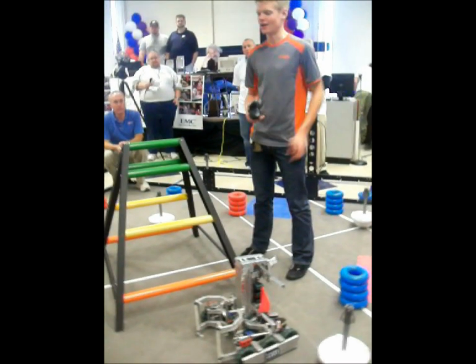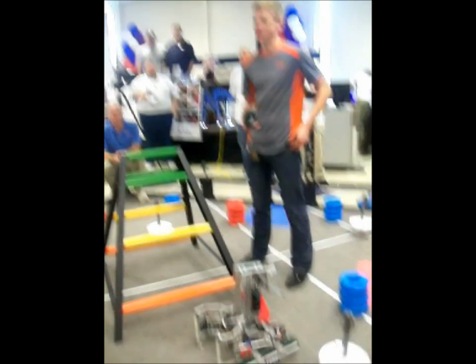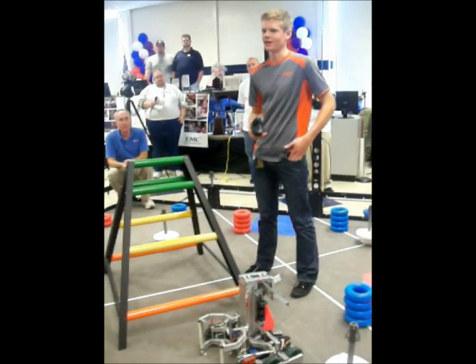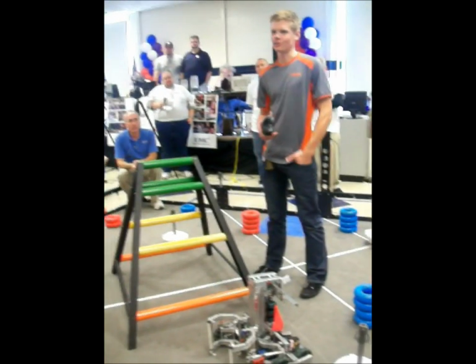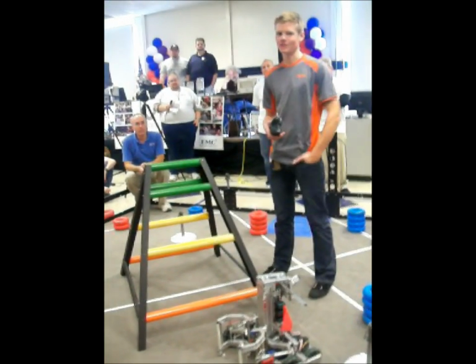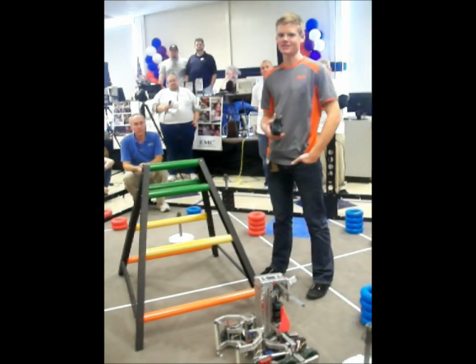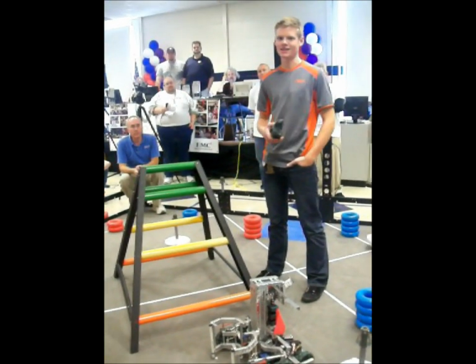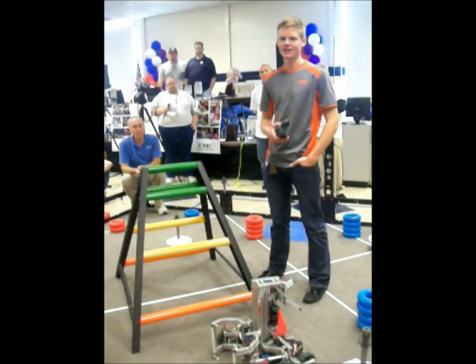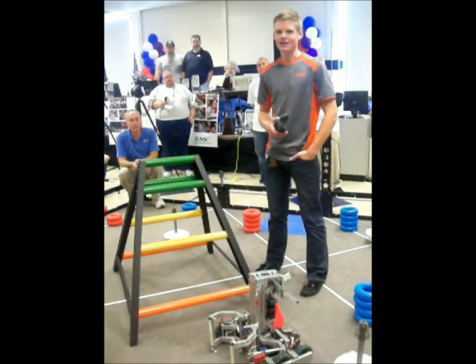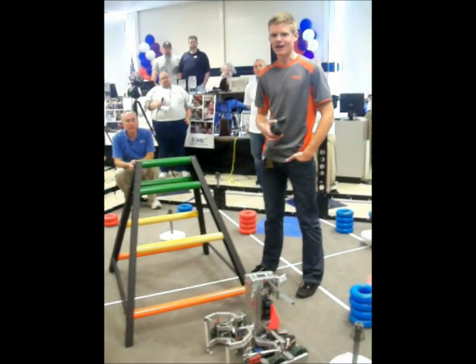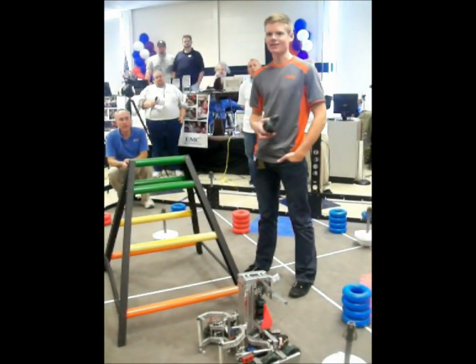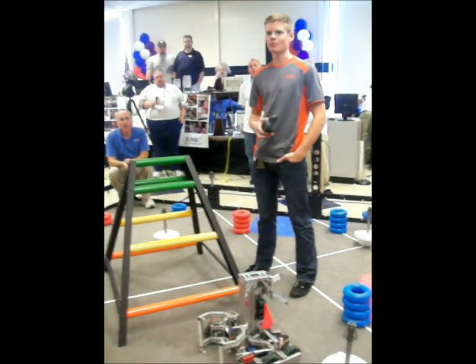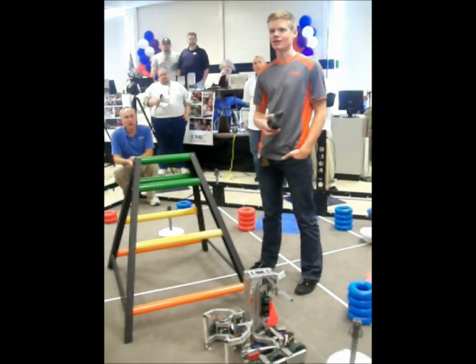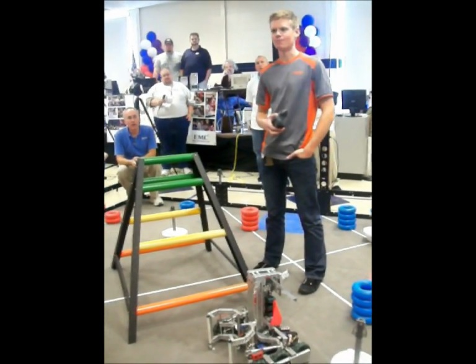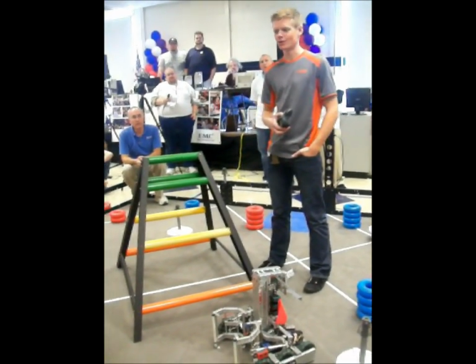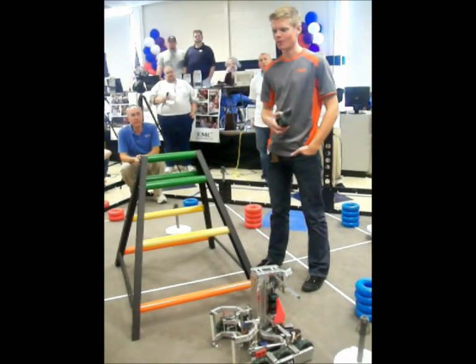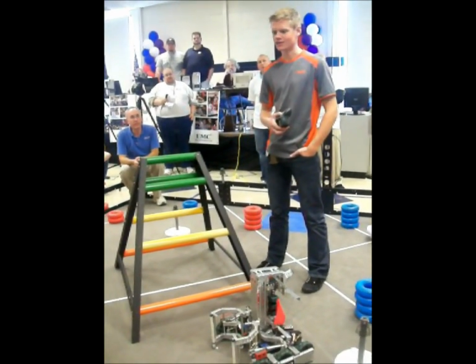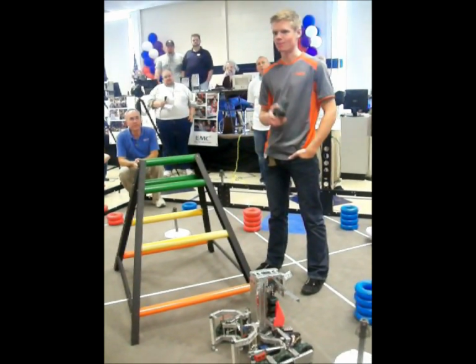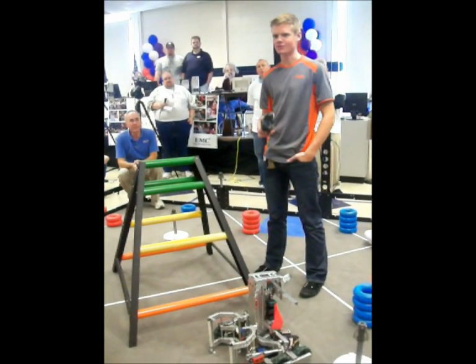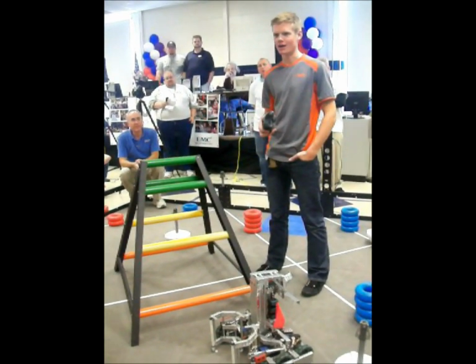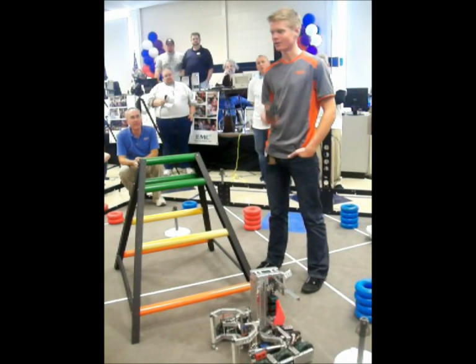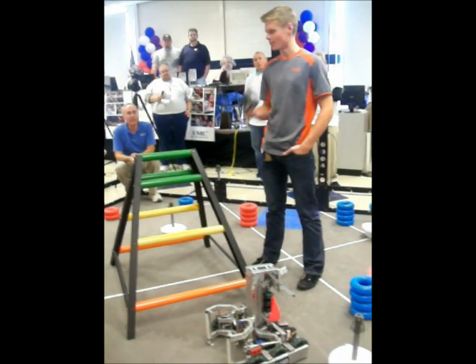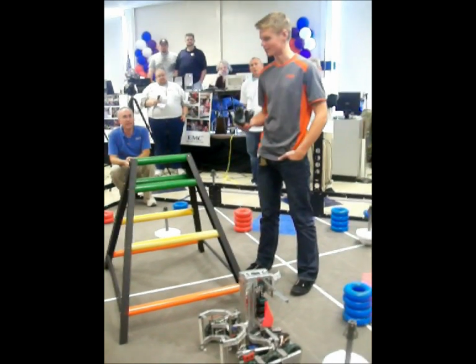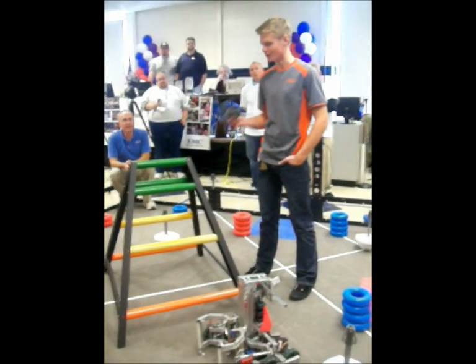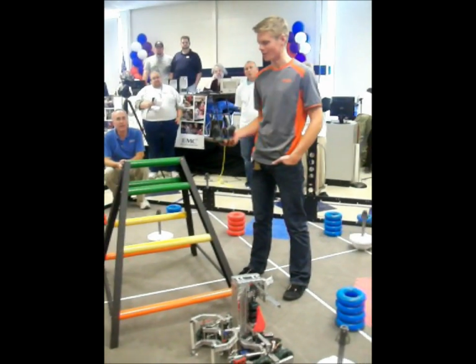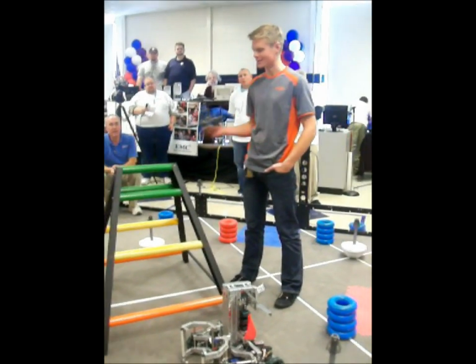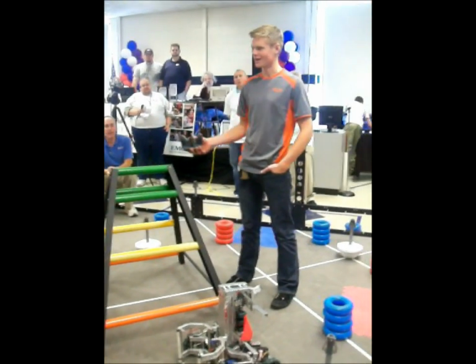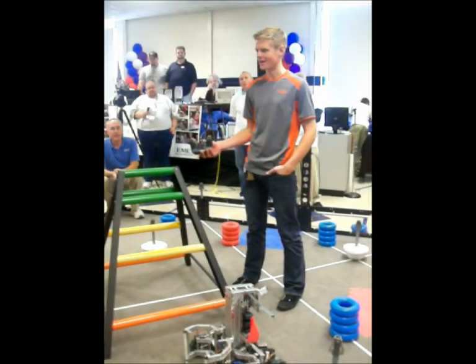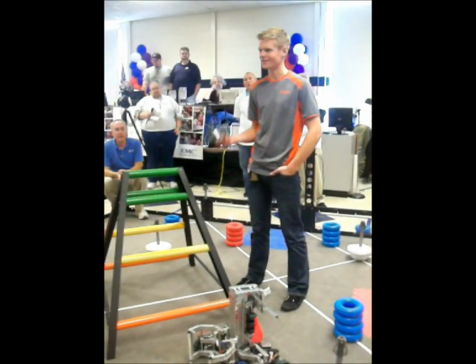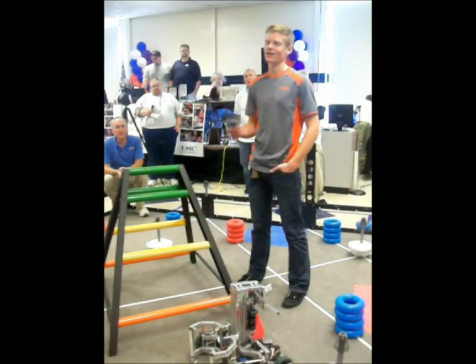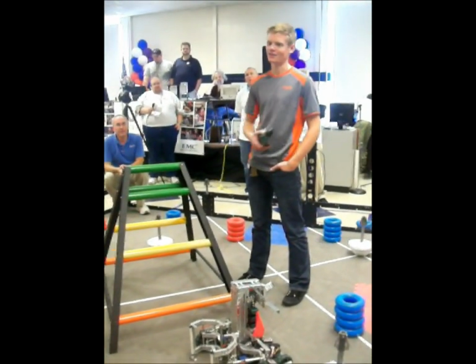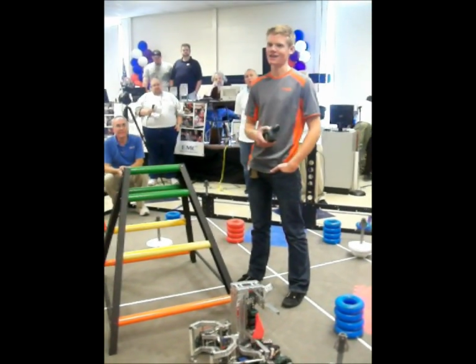Ever since Karthik at Worlds last year said that will separate the good robots from the great robots — on the ladder — I was like, I need a high-hang.